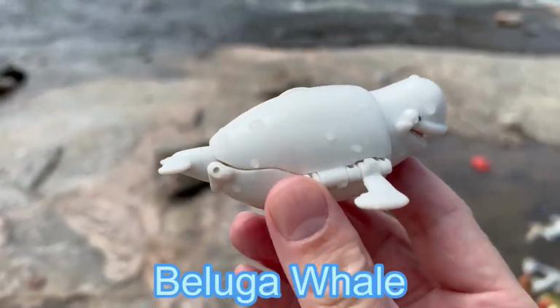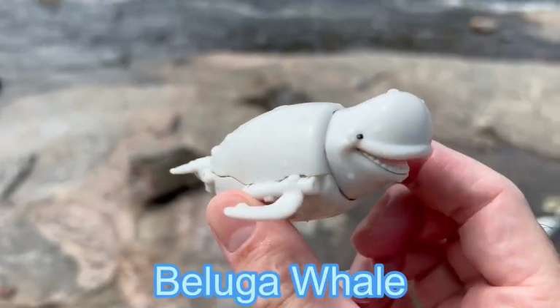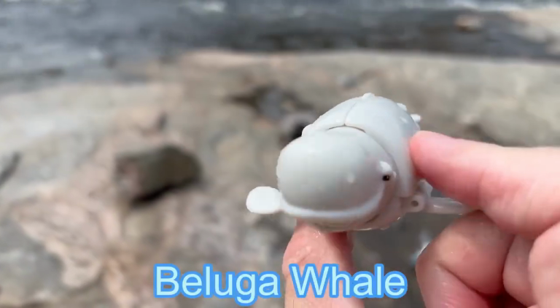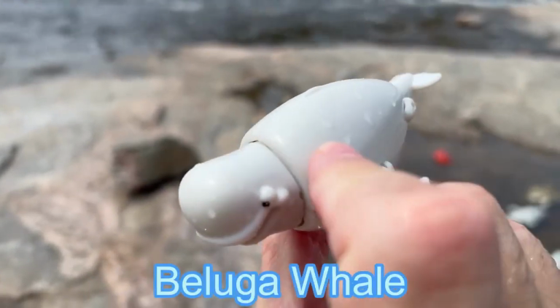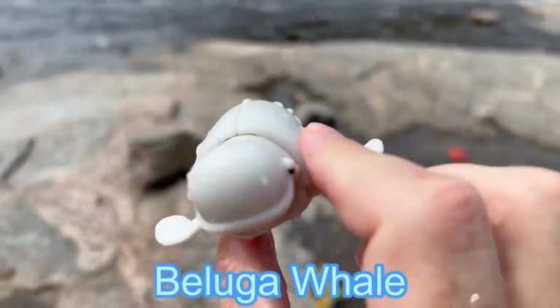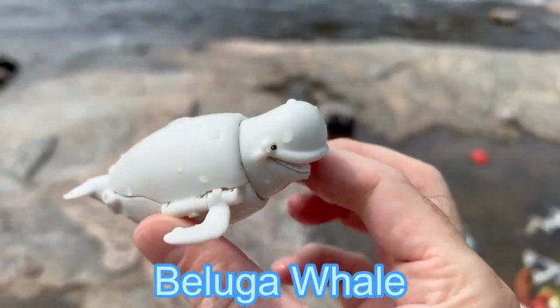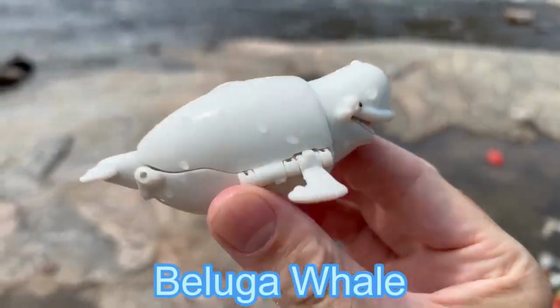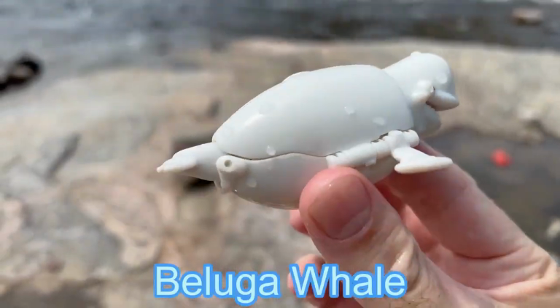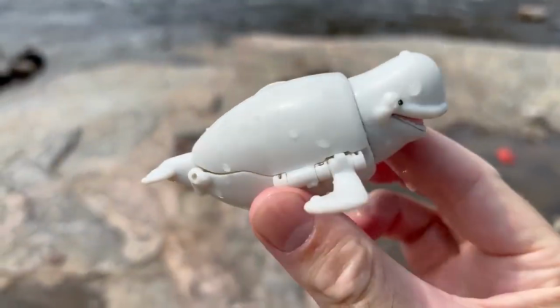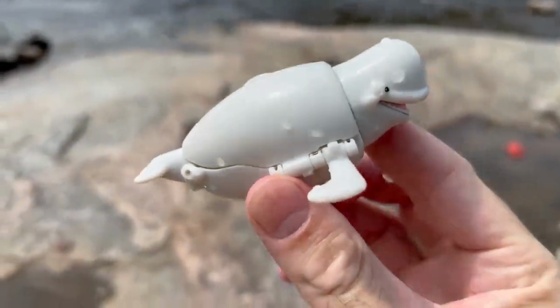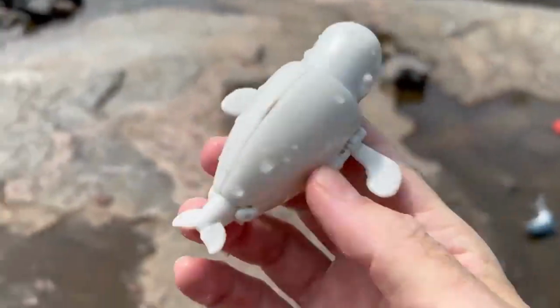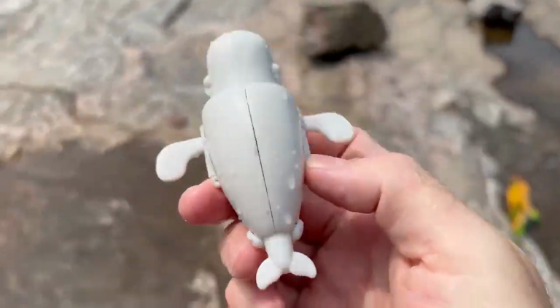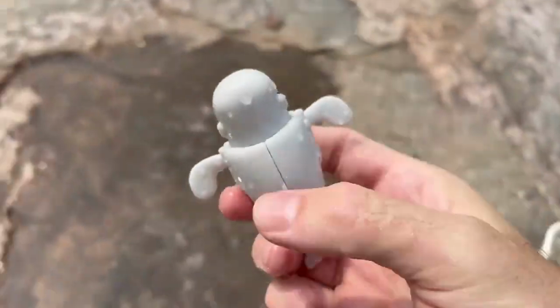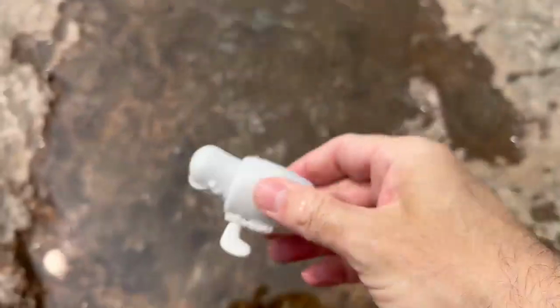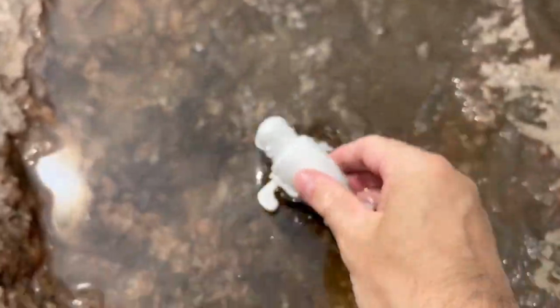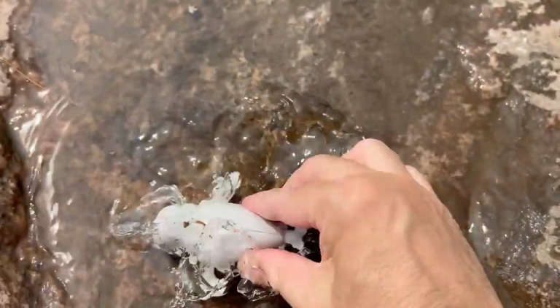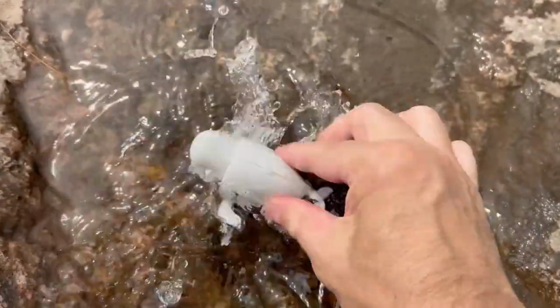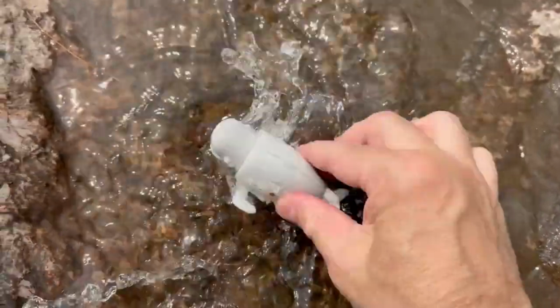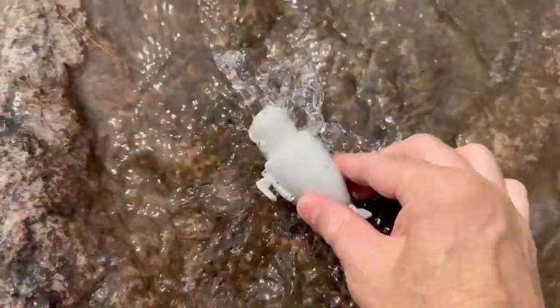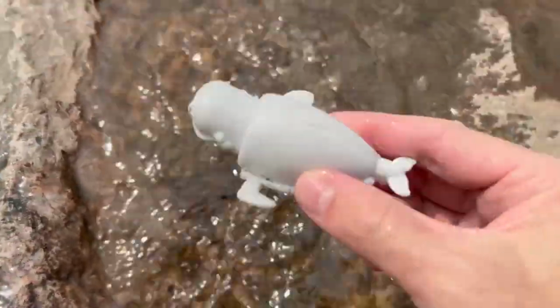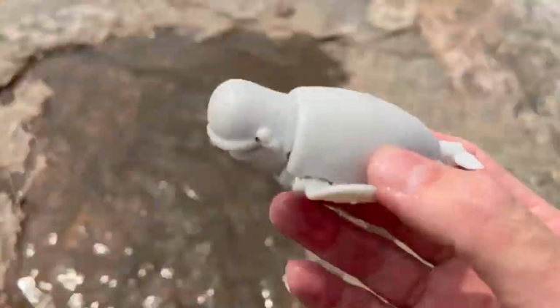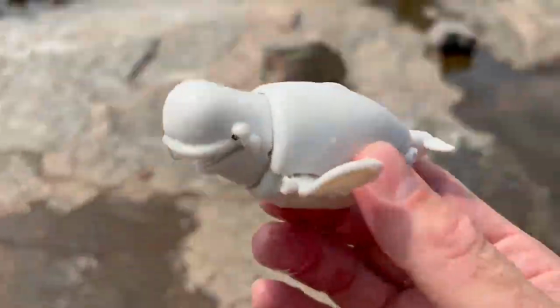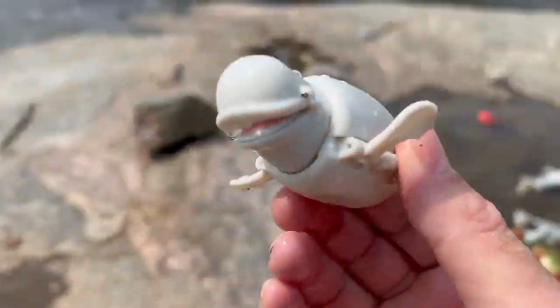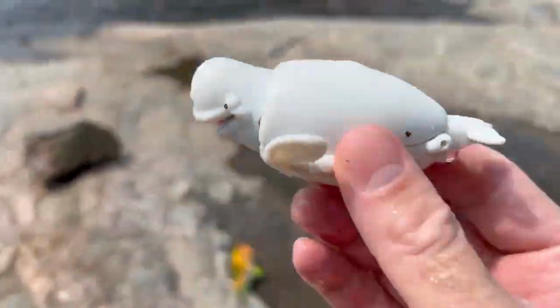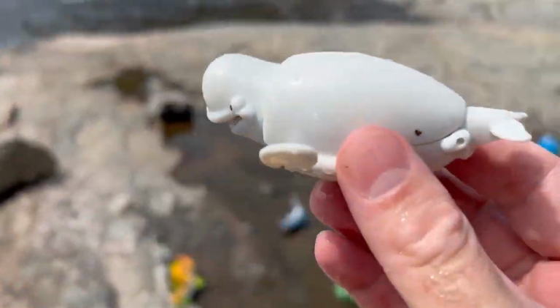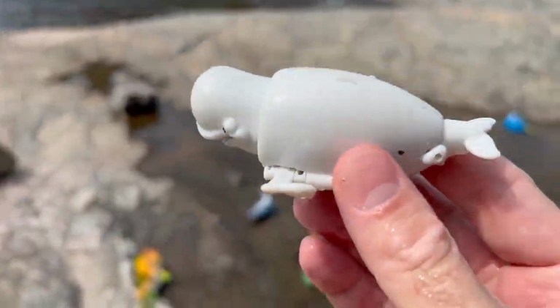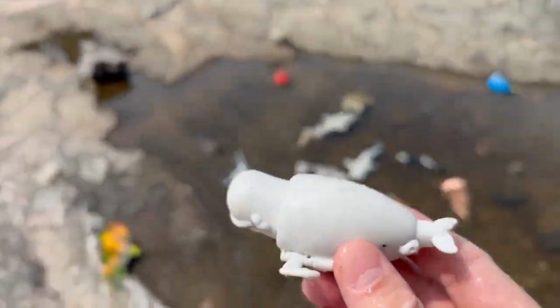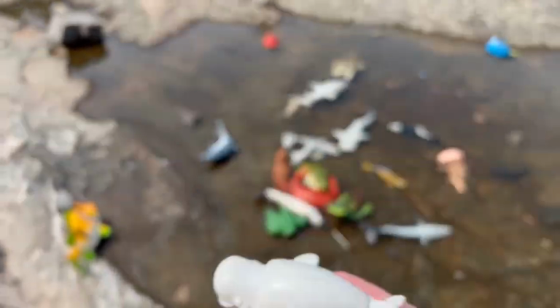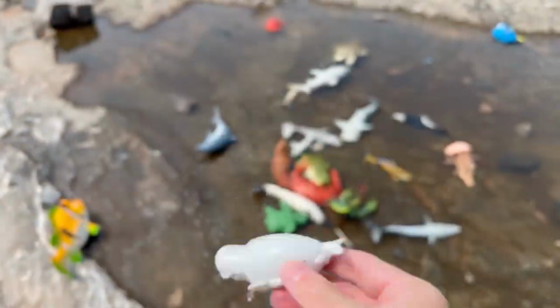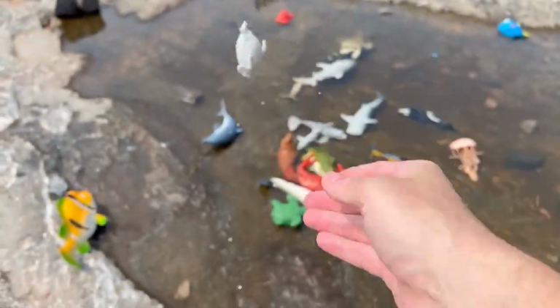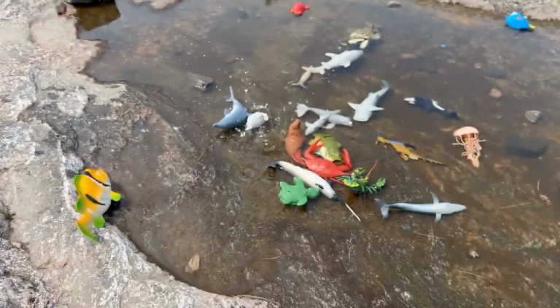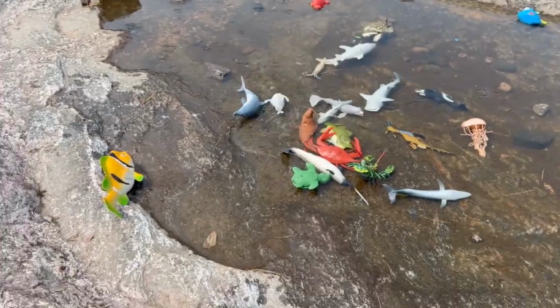Beluga whale. Here we go, down in the water.